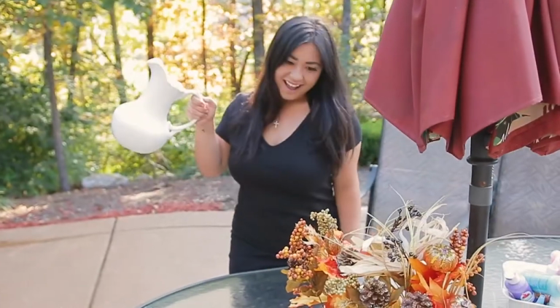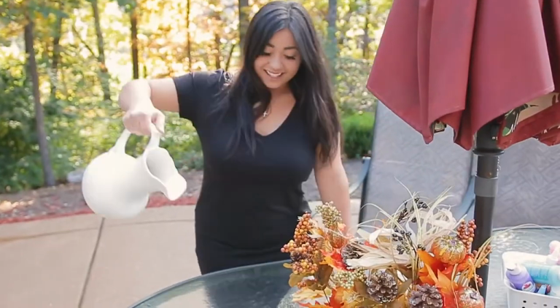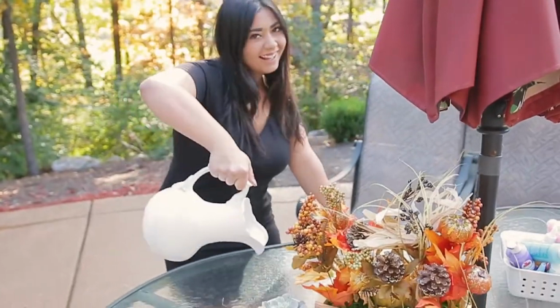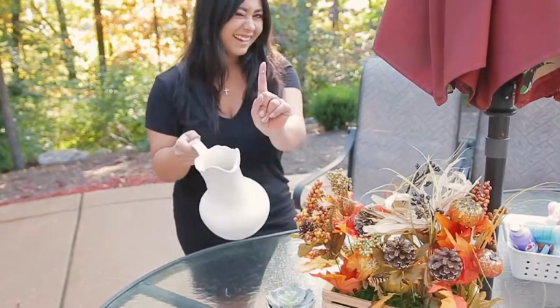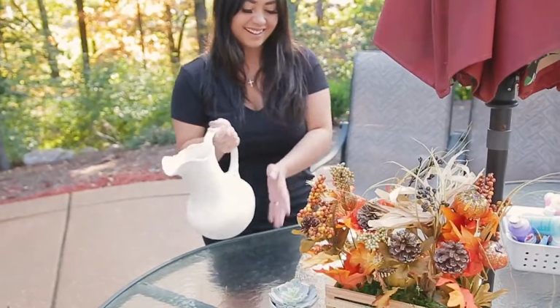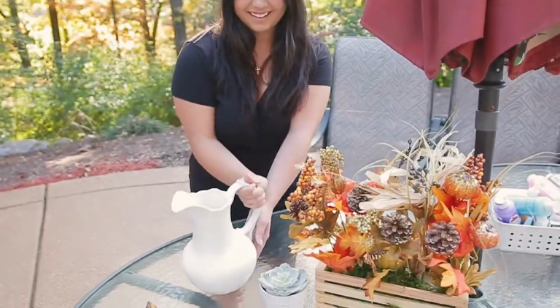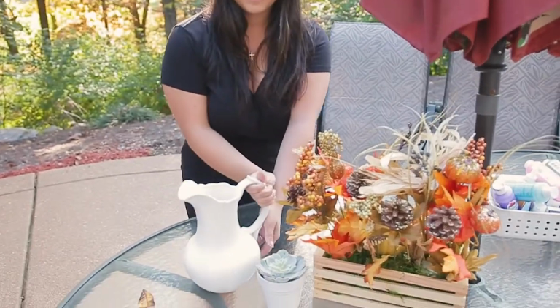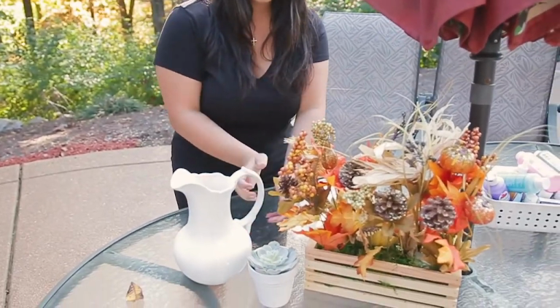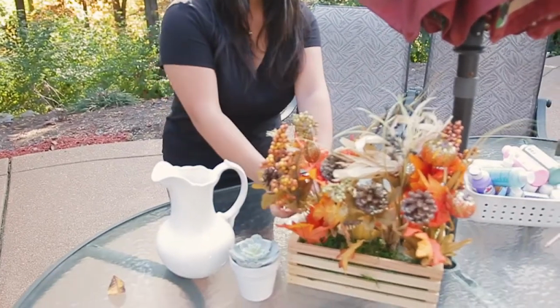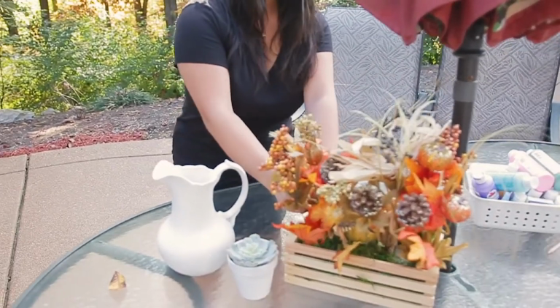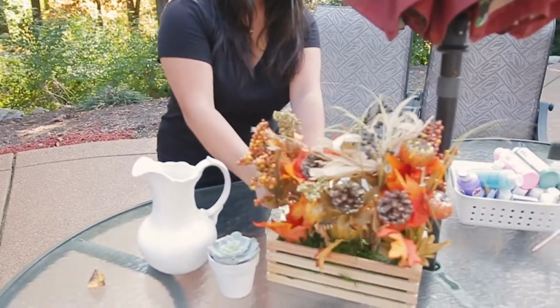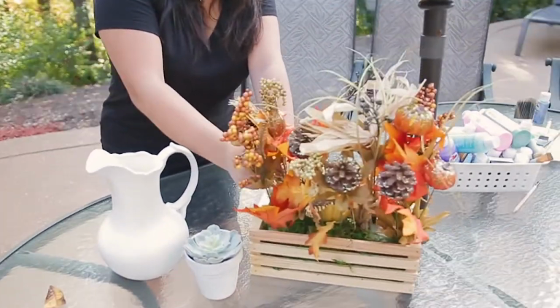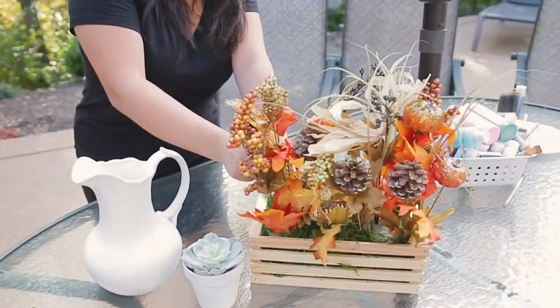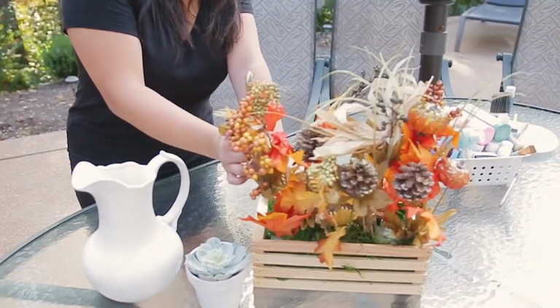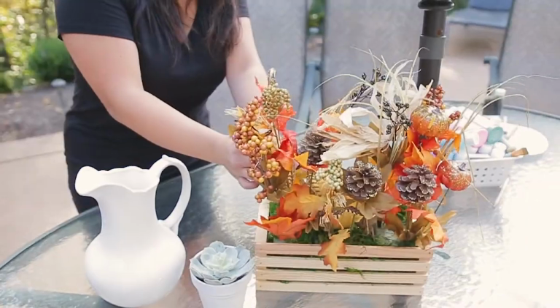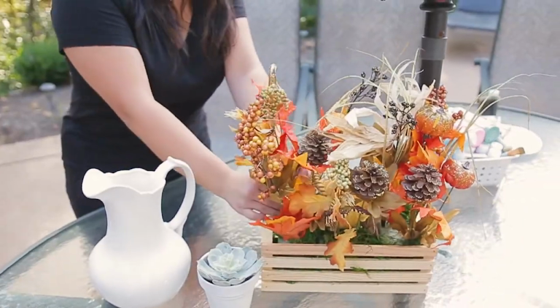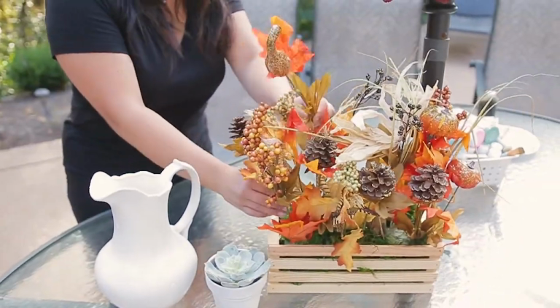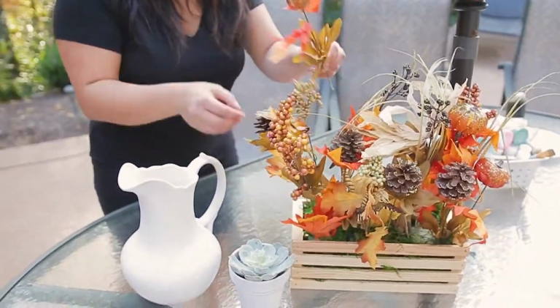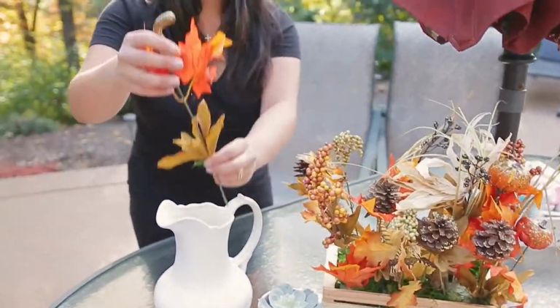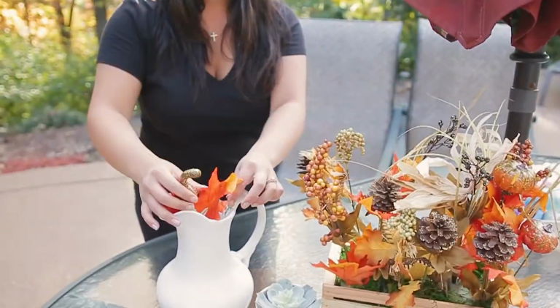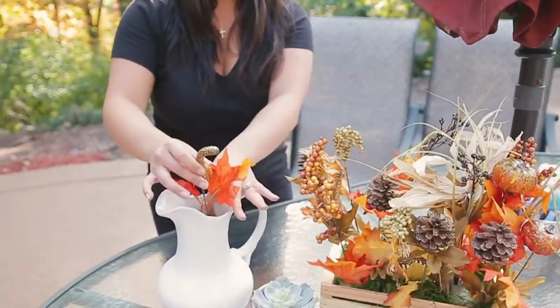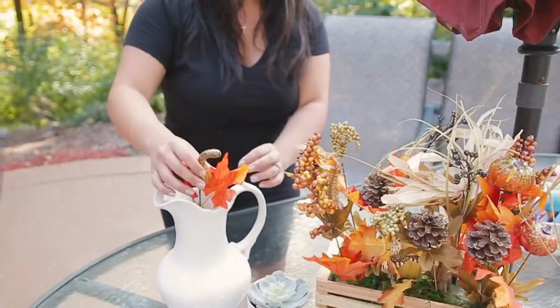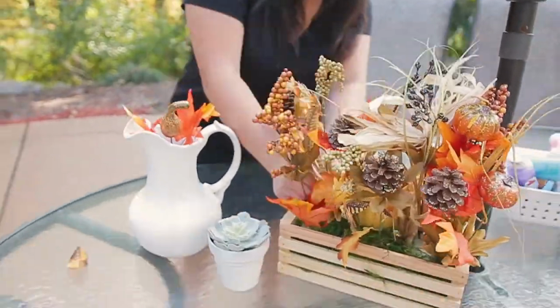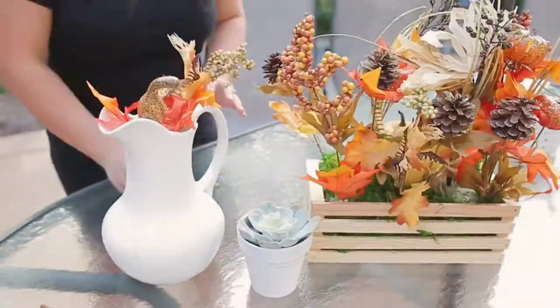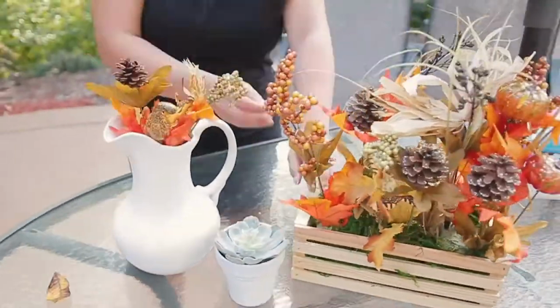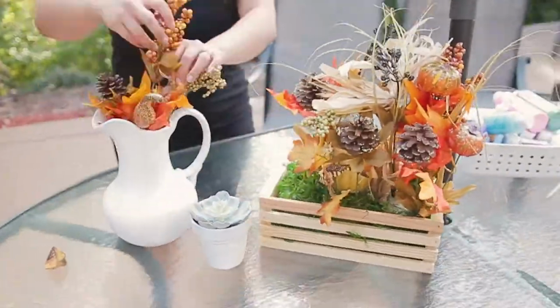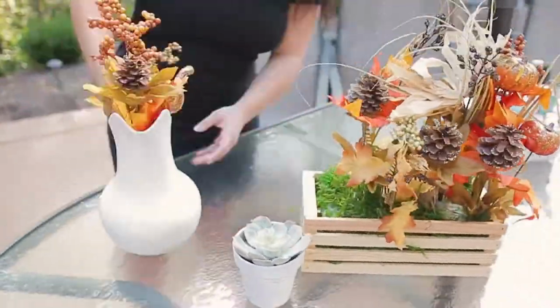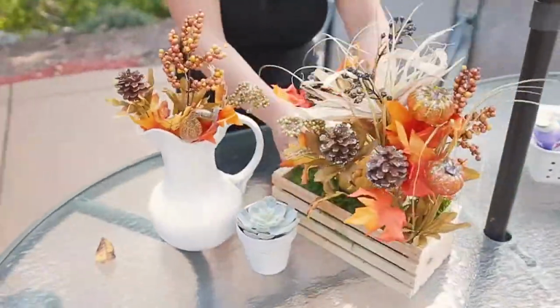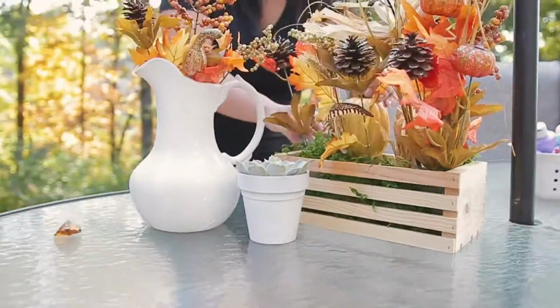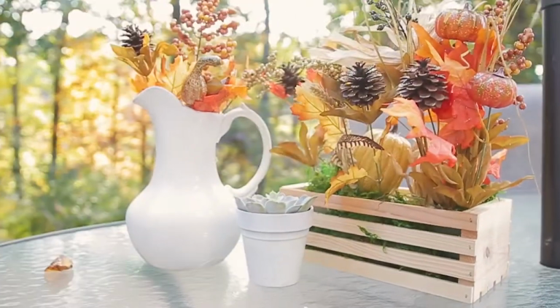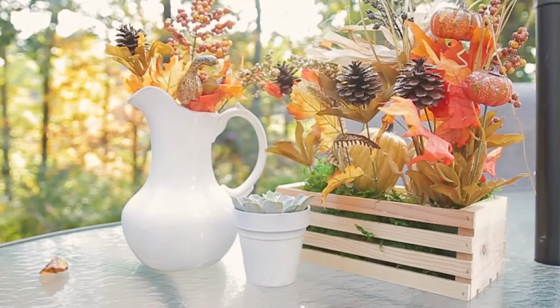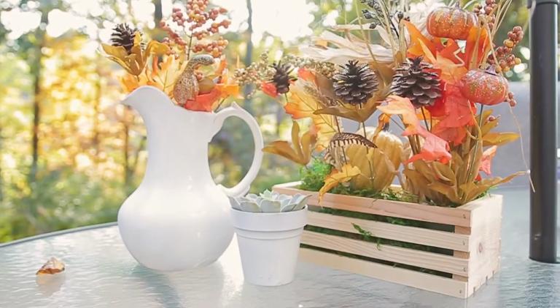So my water pitcher is ready to go. We're going to add in some fall flare from a past DIY and stuff it in the pitcher, and I think it turned out so beautiful for your kitchen or as a dining room centerpiece.